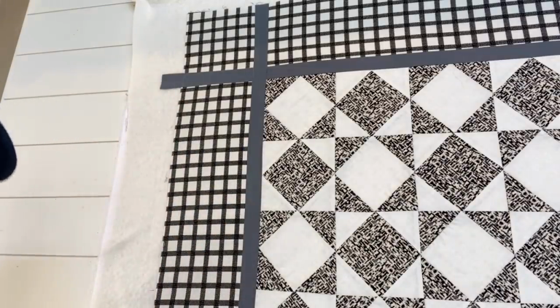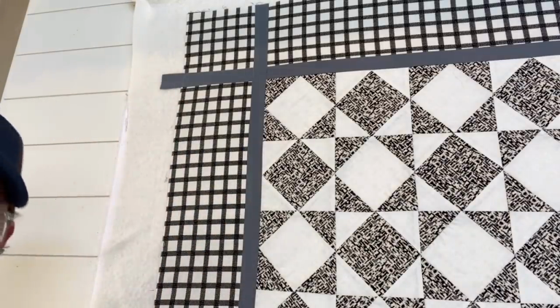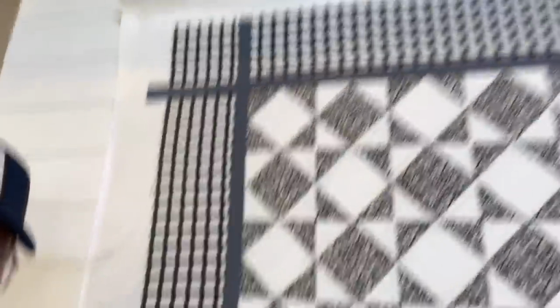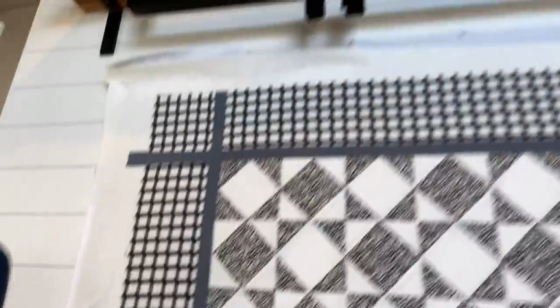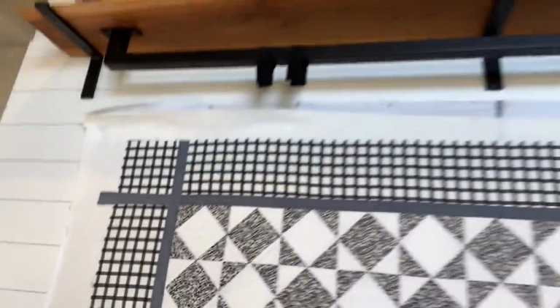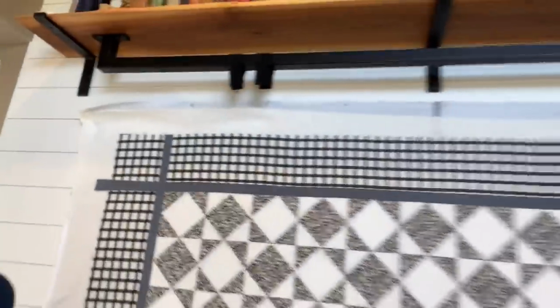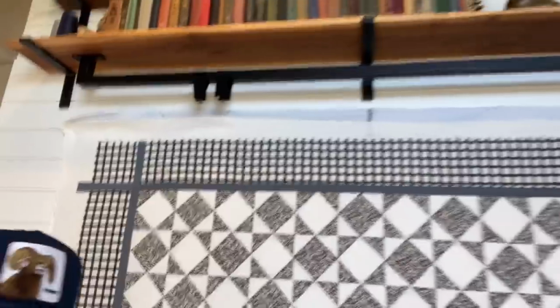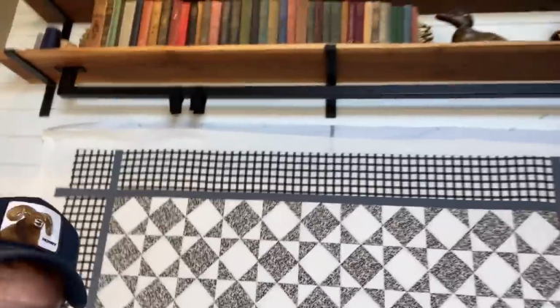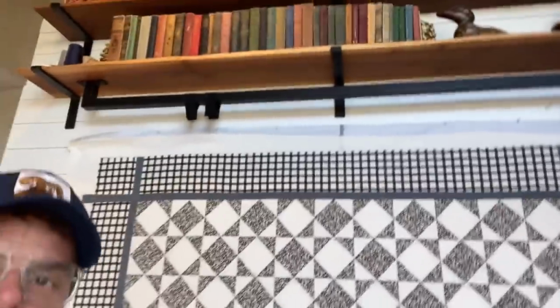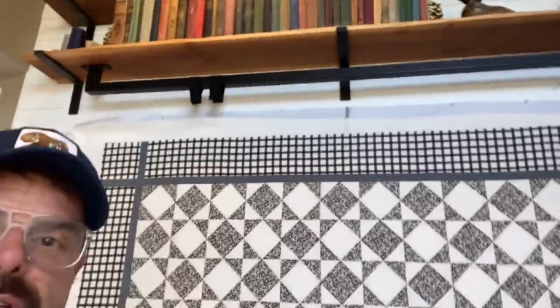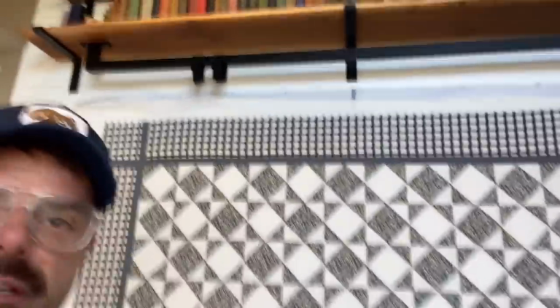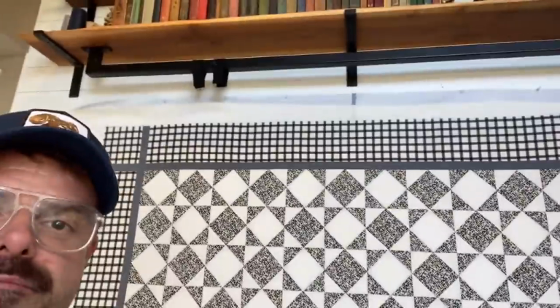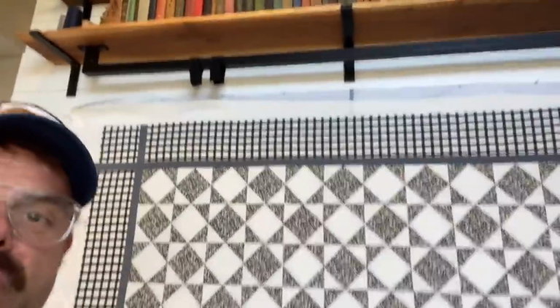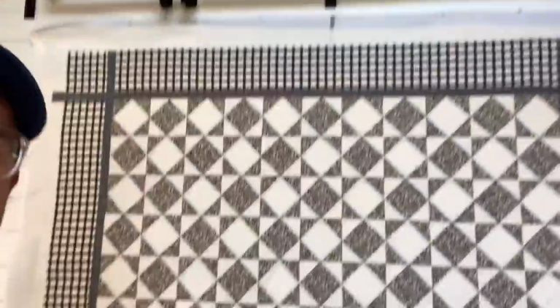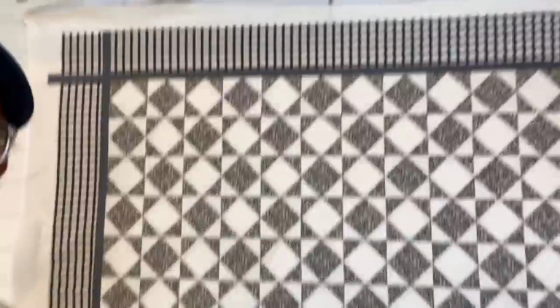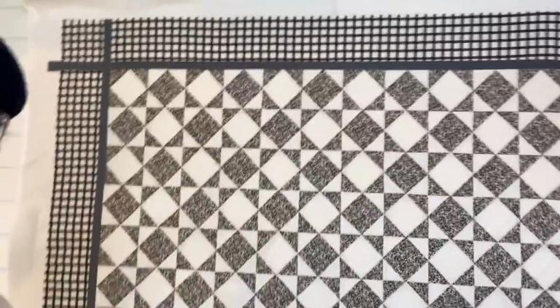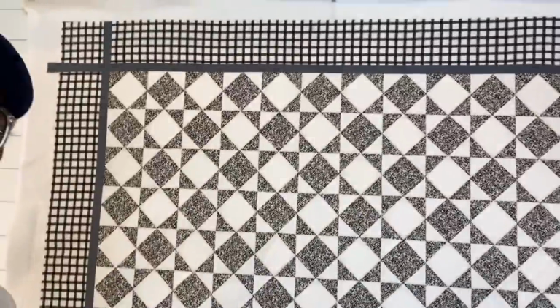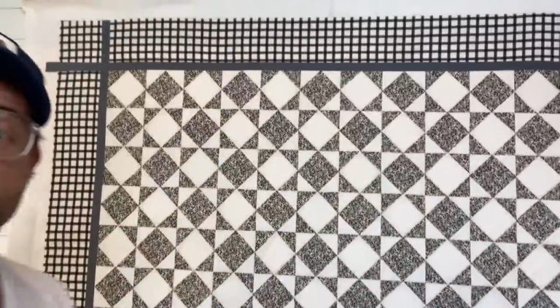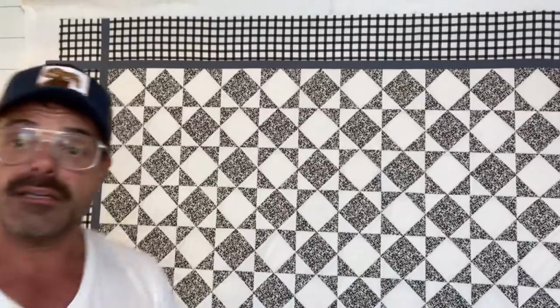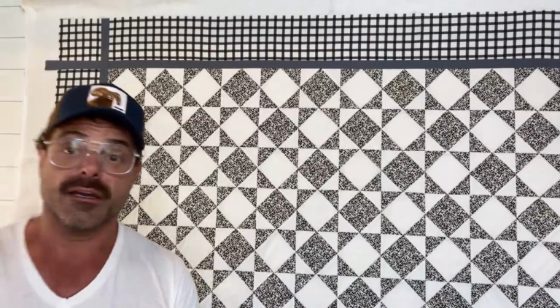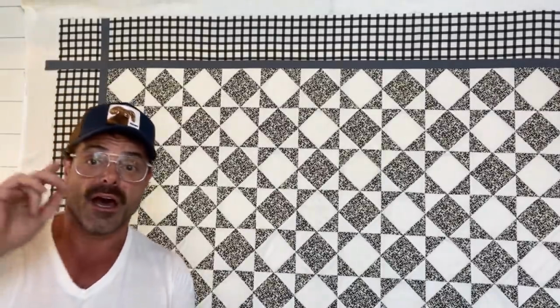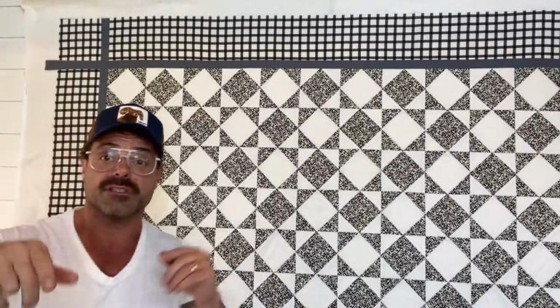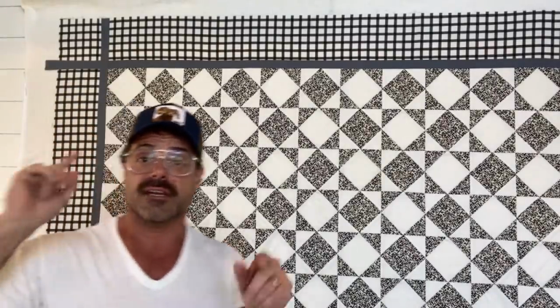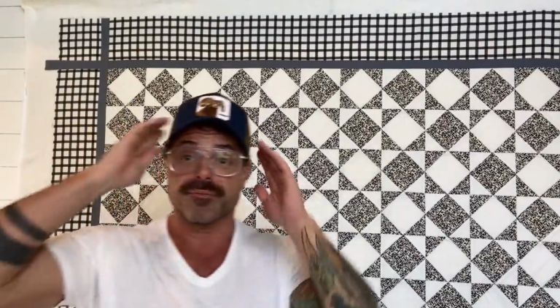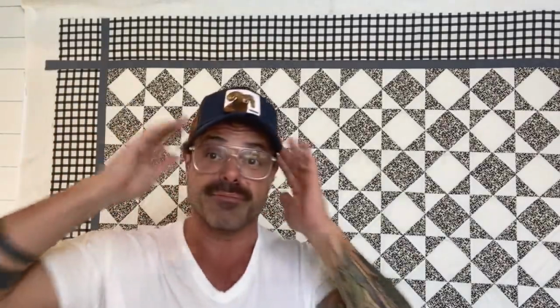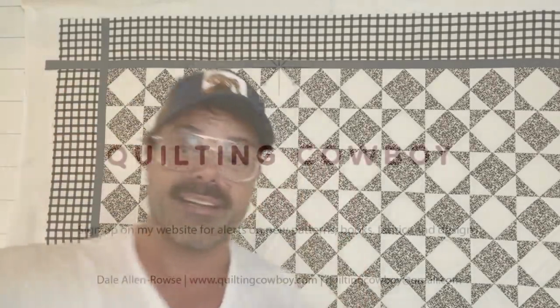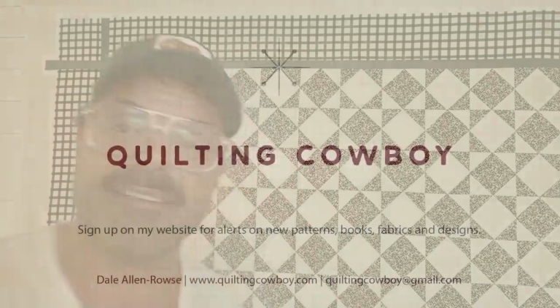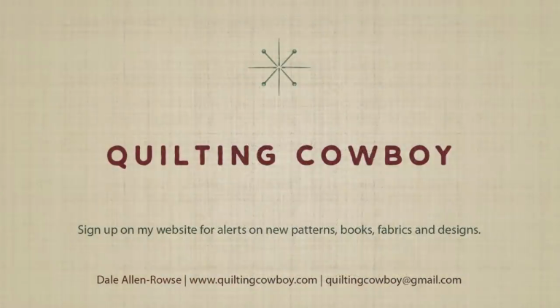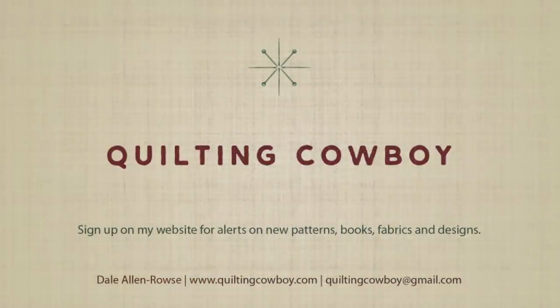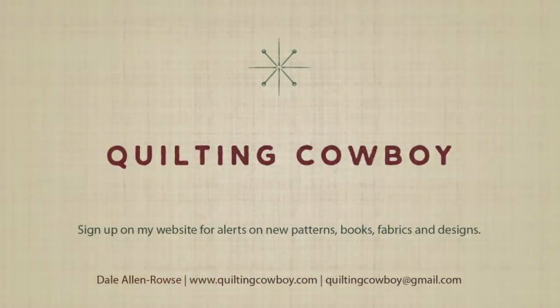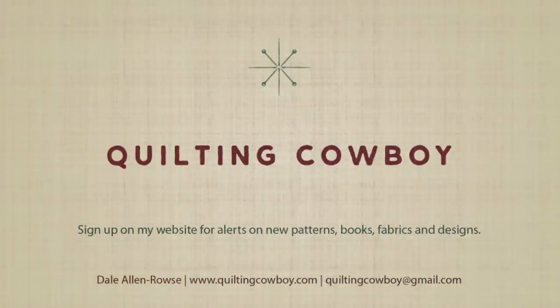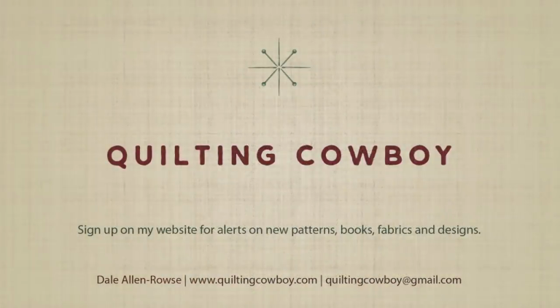So there you go — I hope that you like it. I sure do. I will see you next time. Bye!